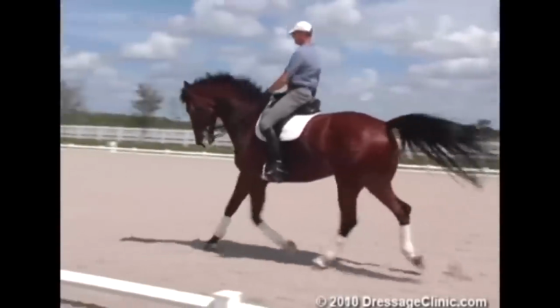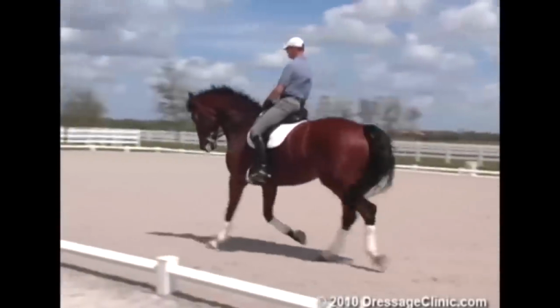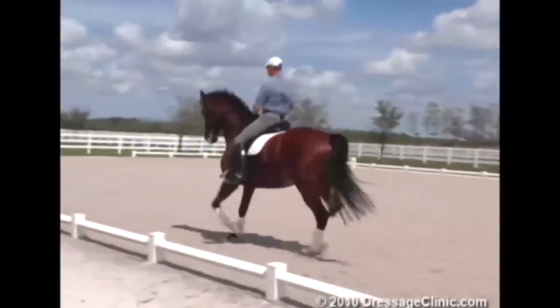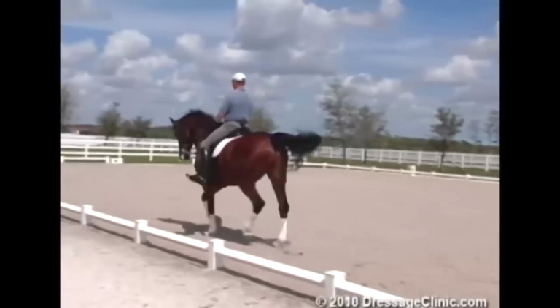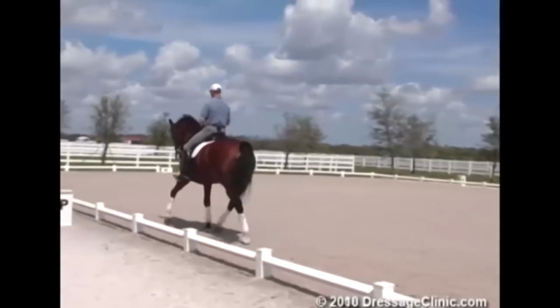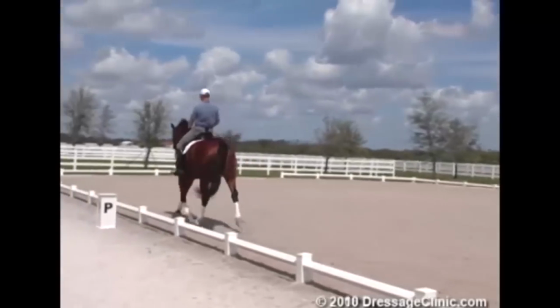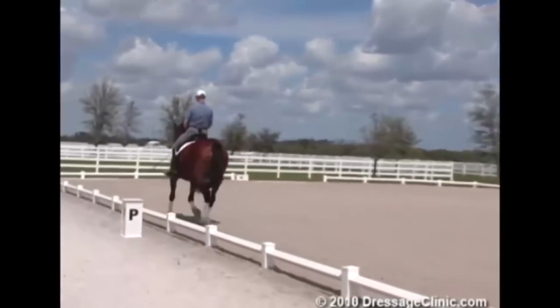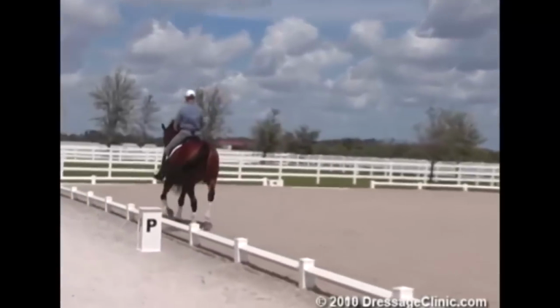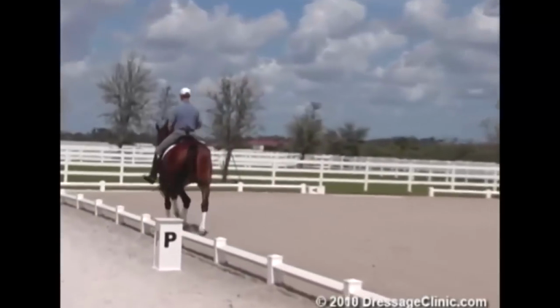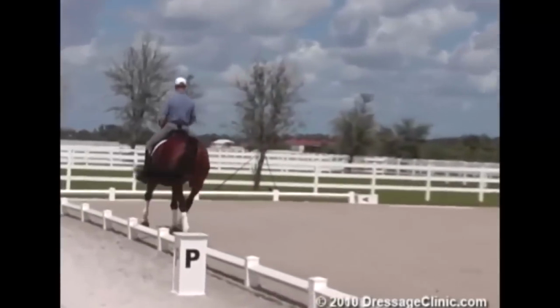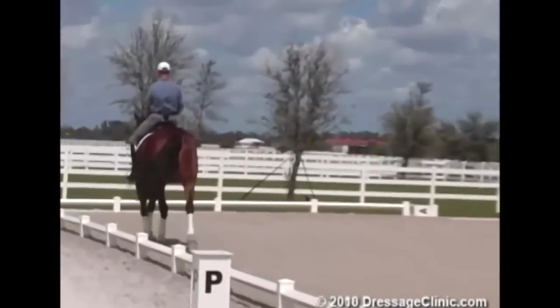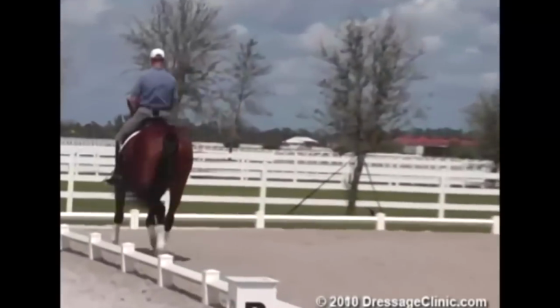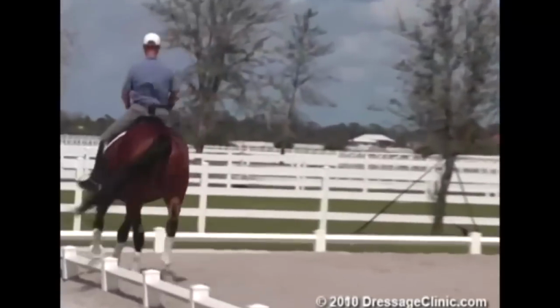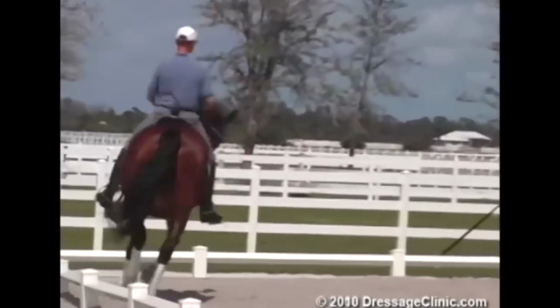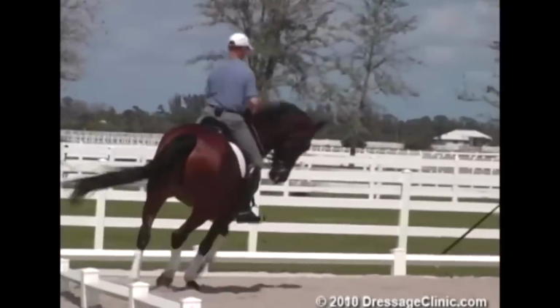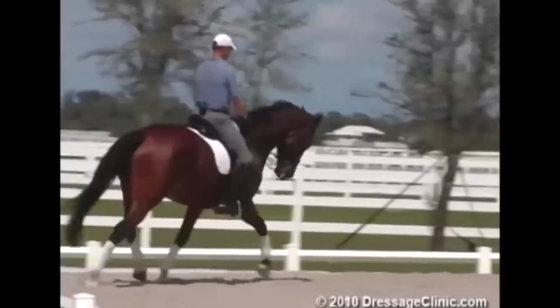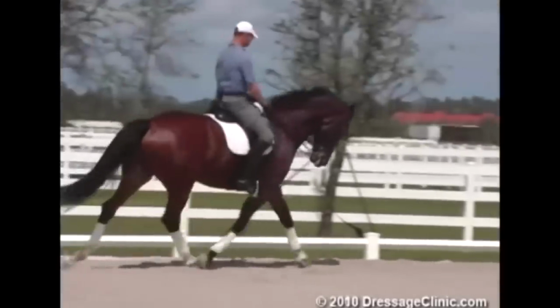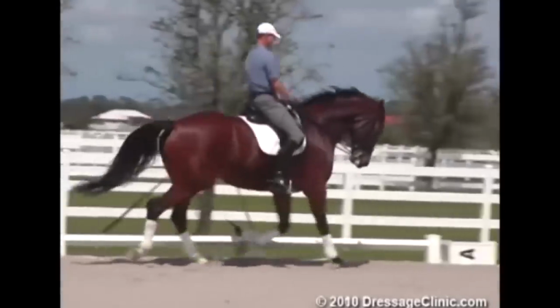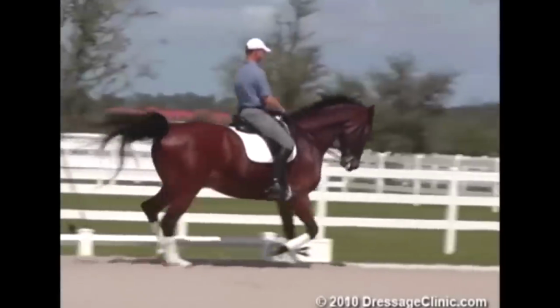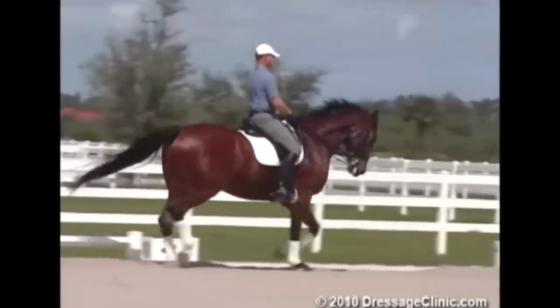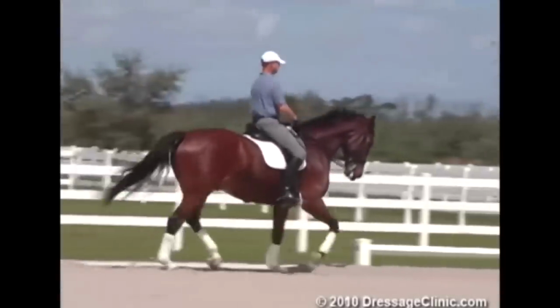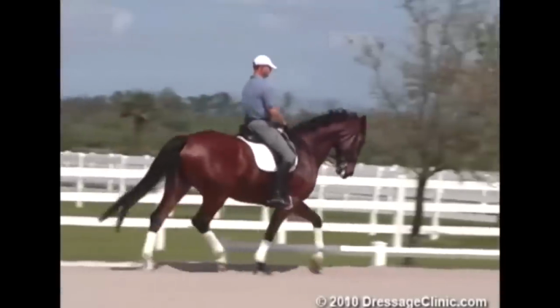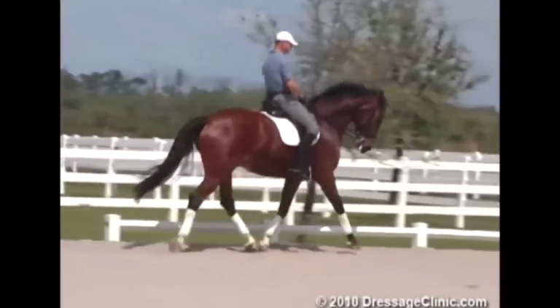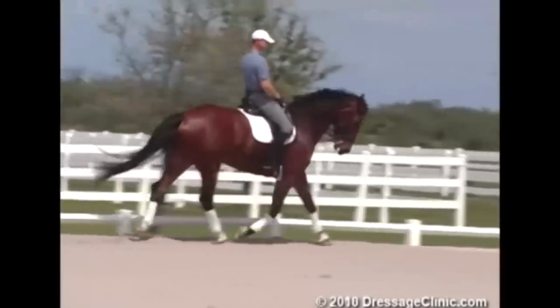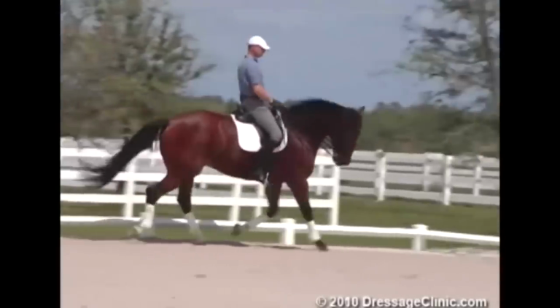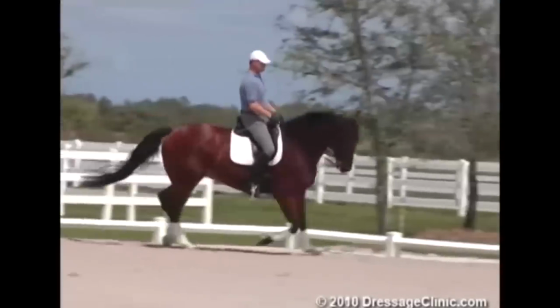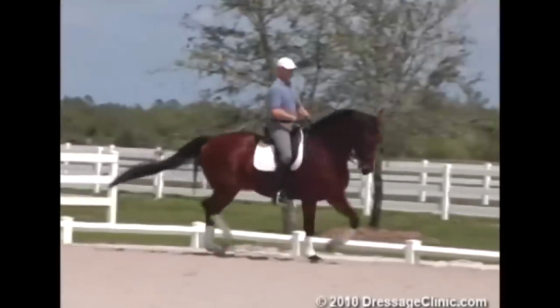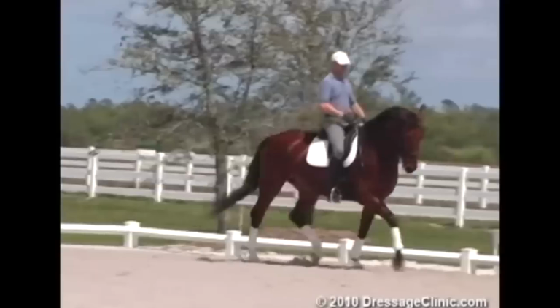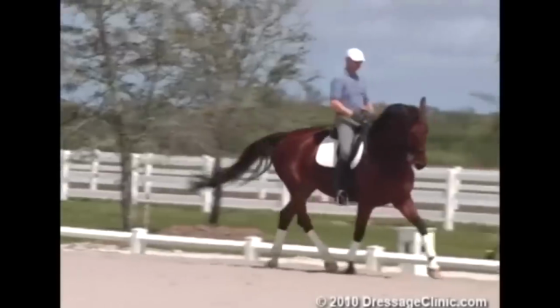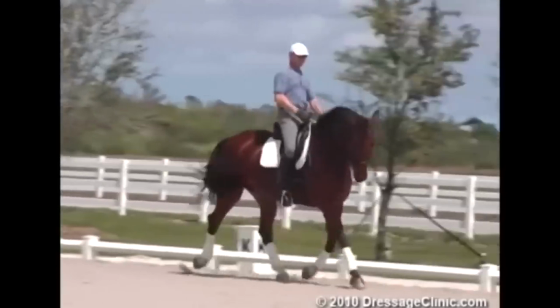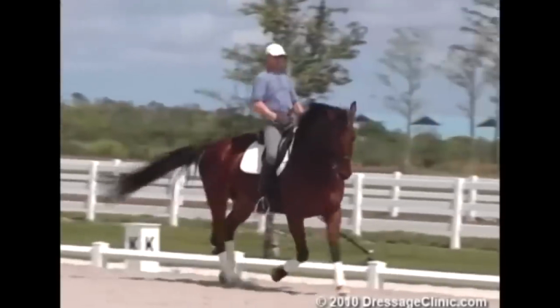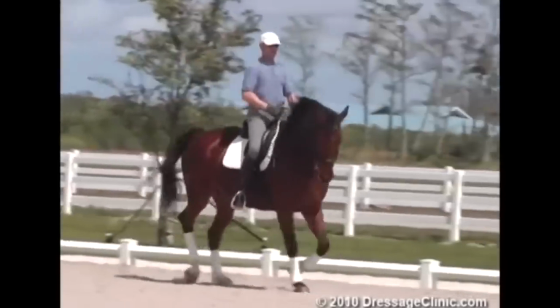So the half-halts: leg, light leg, rein, light rein, giving — leg, light leg, rein. The combination of the two aids is really important, whatever exercise I'm riding.